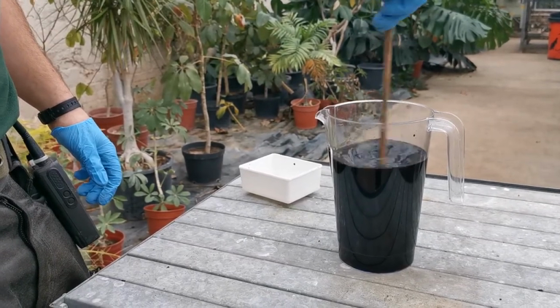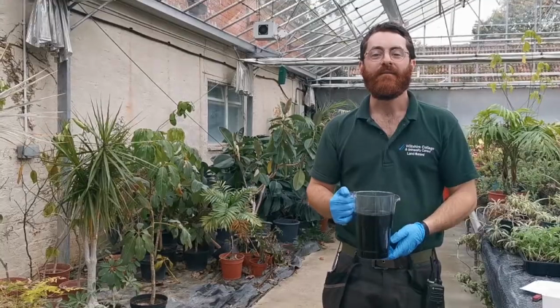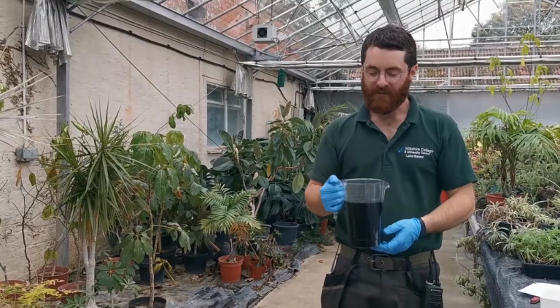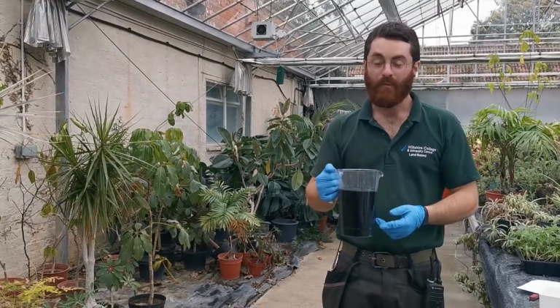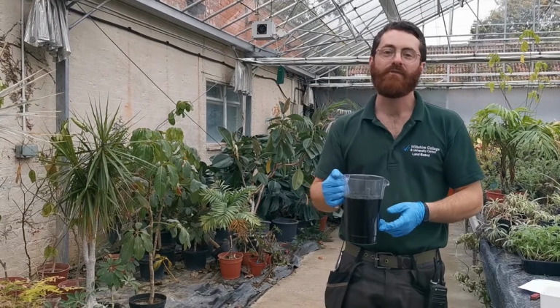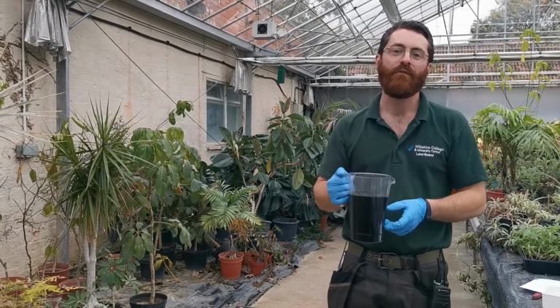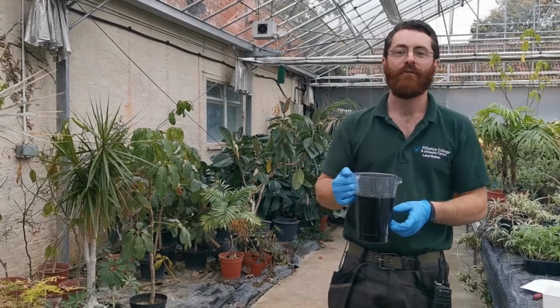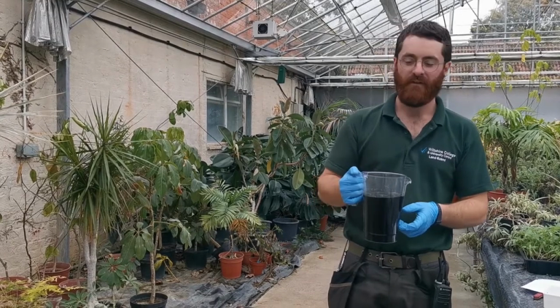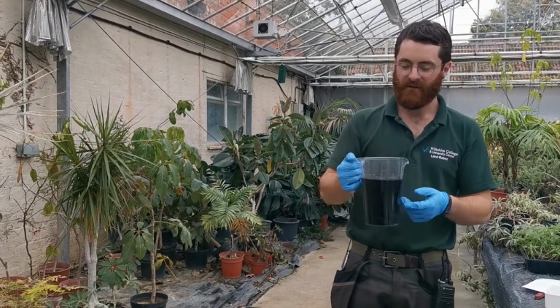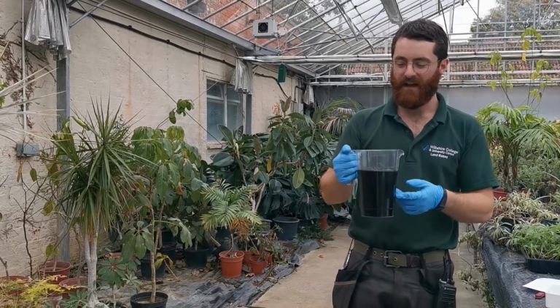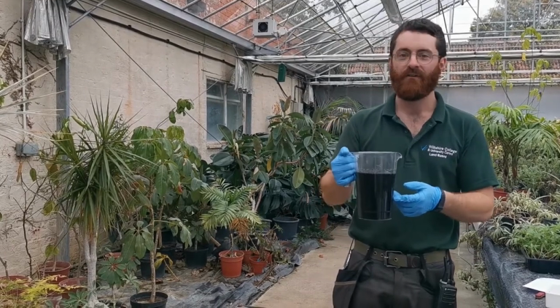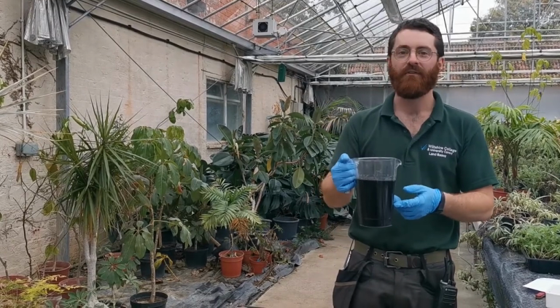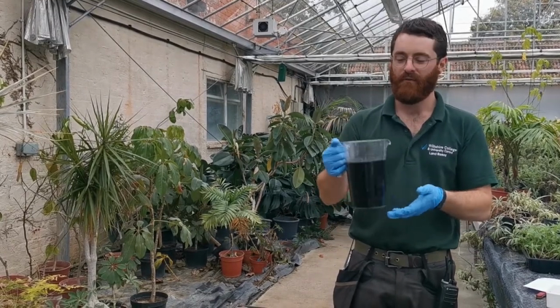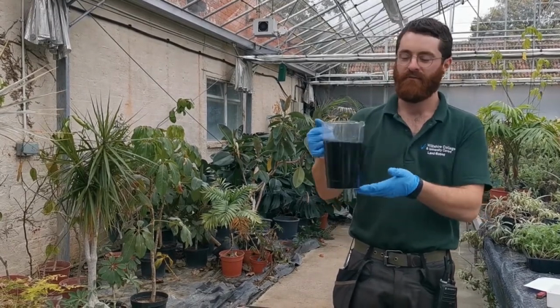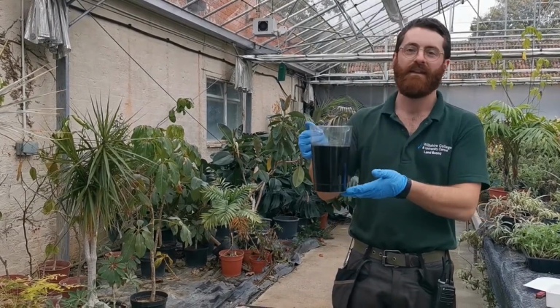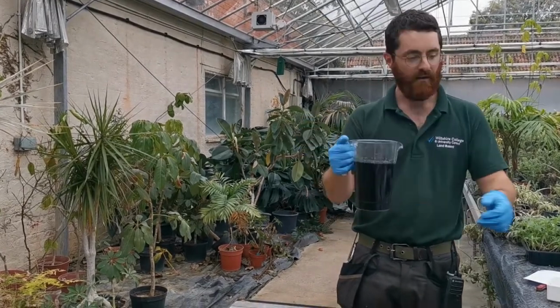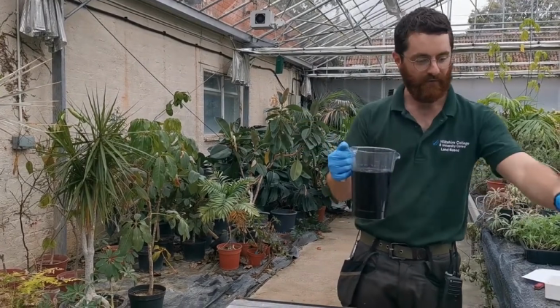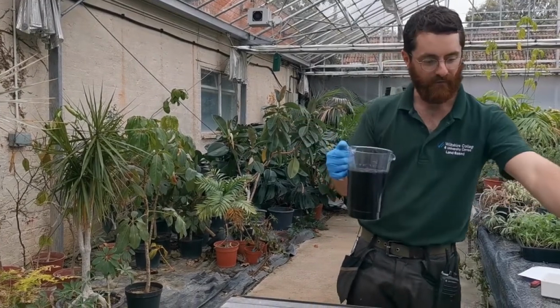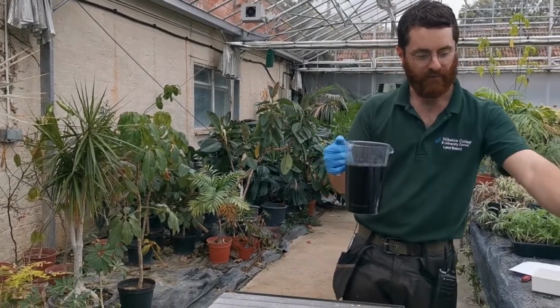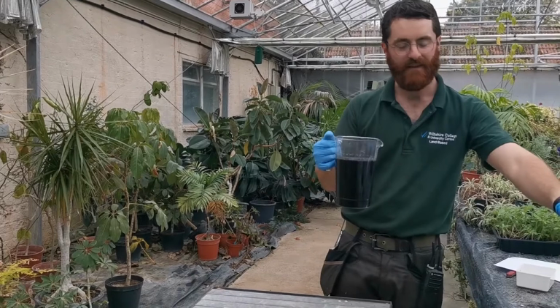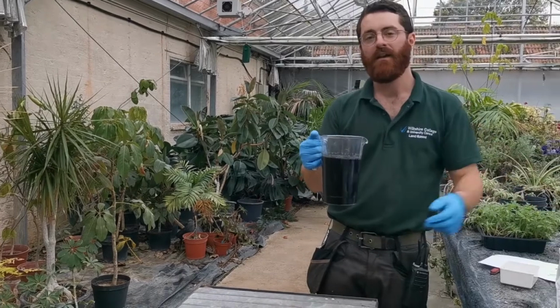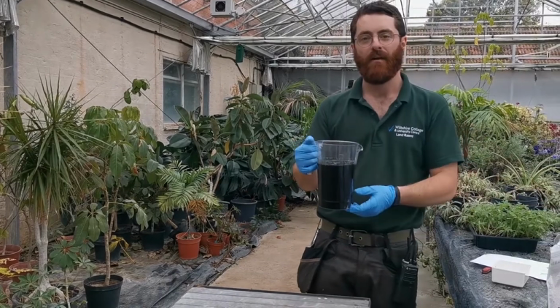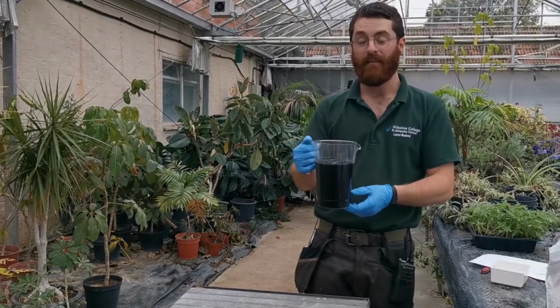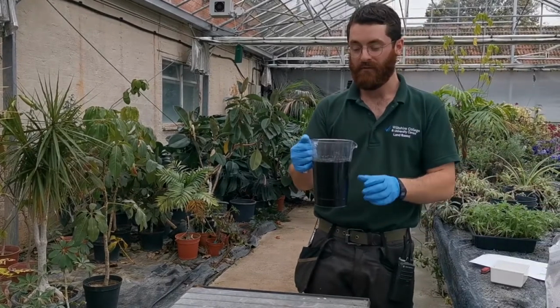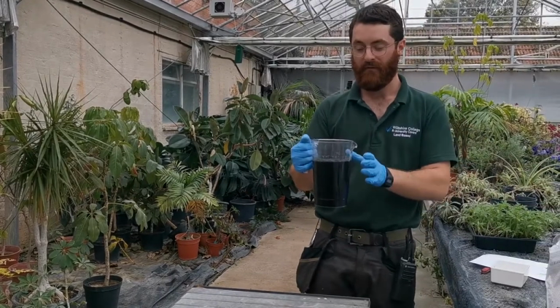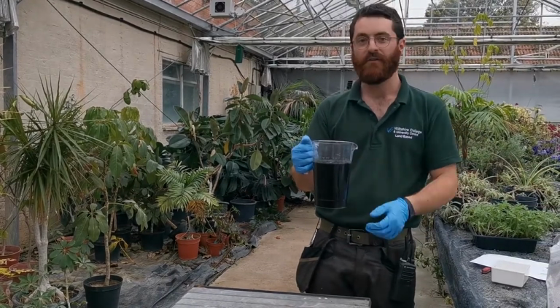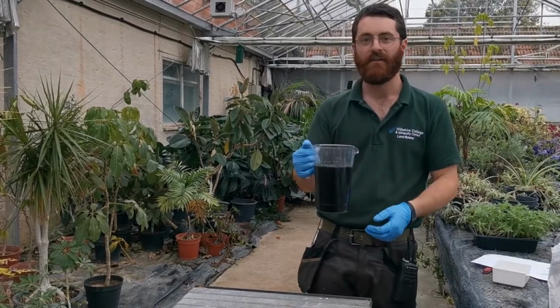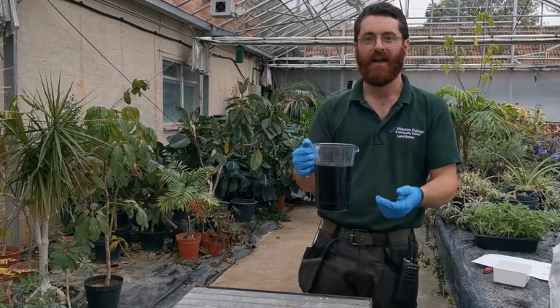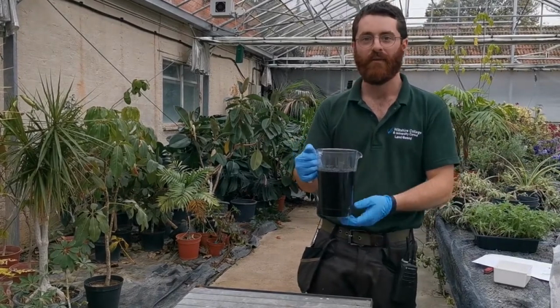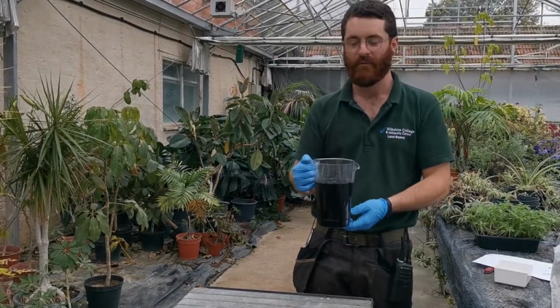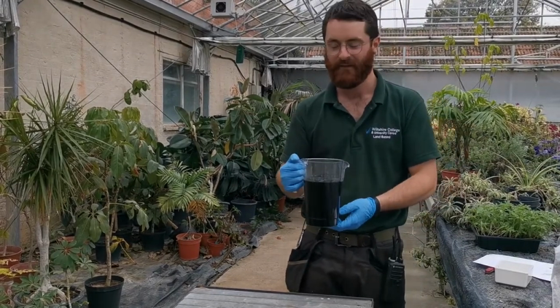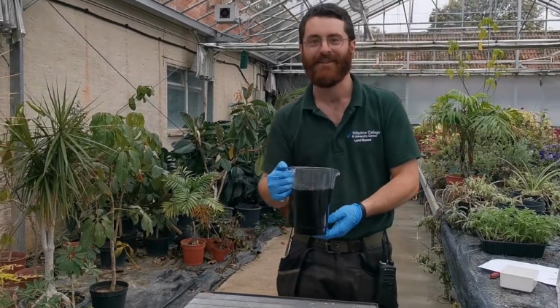As if by magic, from a mixture of historical knowledge and science, we have ink. The last thing to do is to mix in the gum arabic which will just give it a nice shine and we'll be able to do some writing after that.